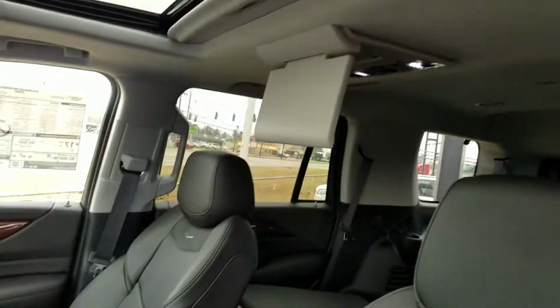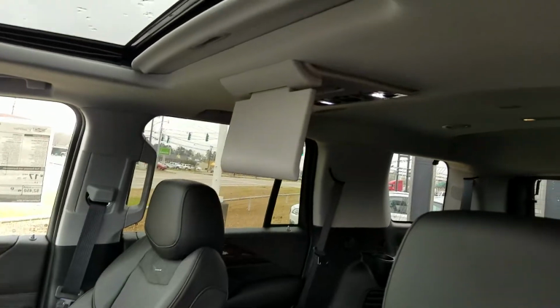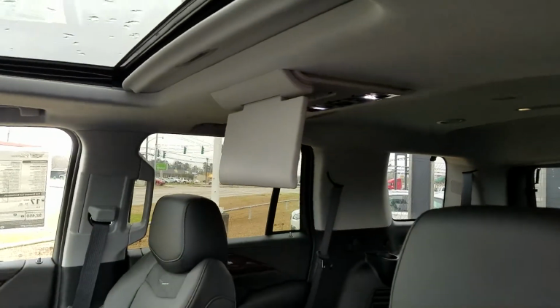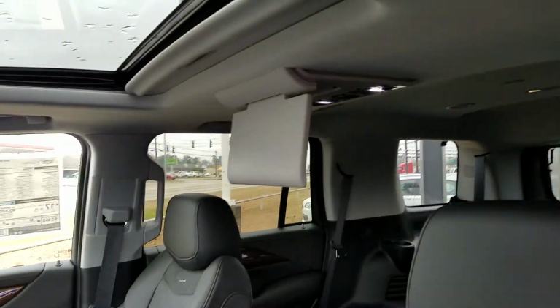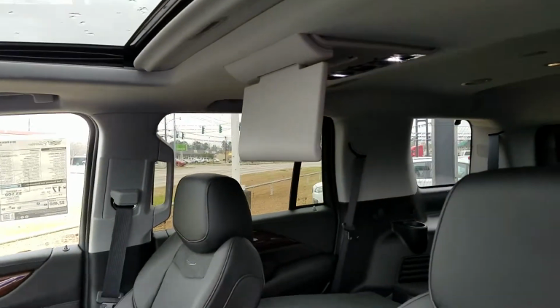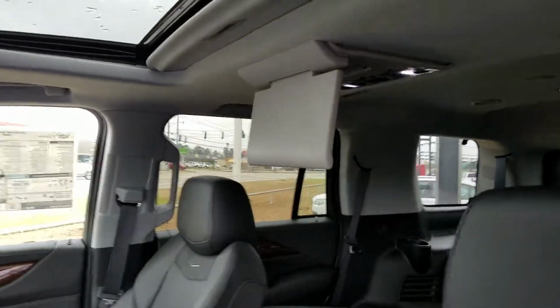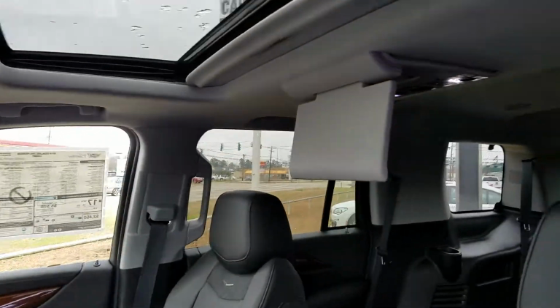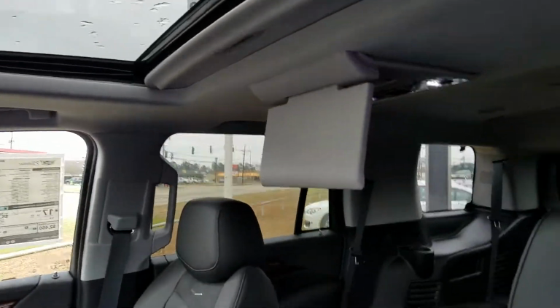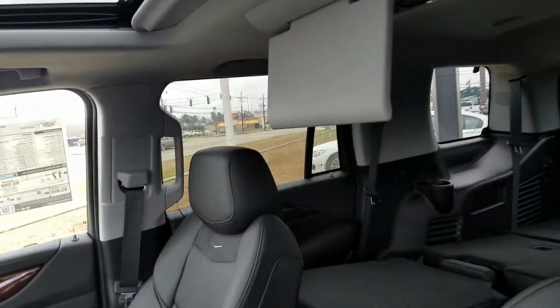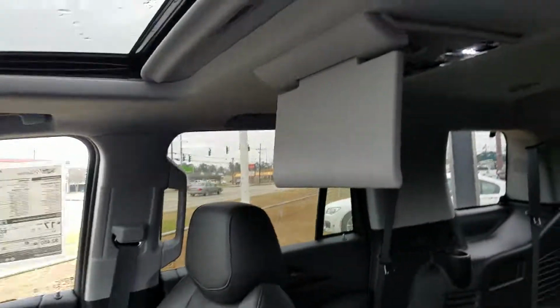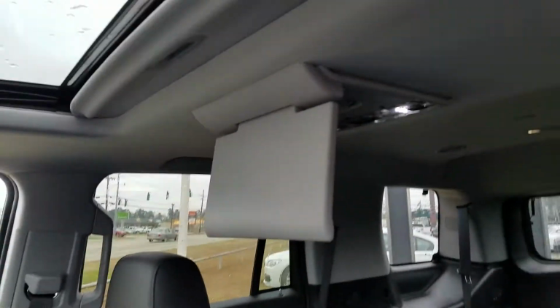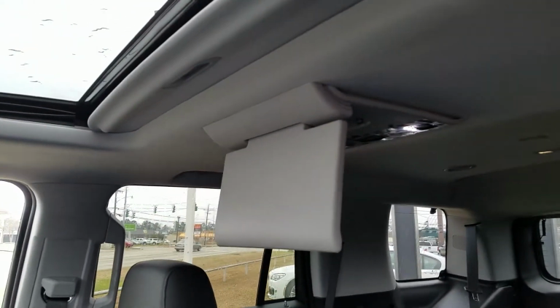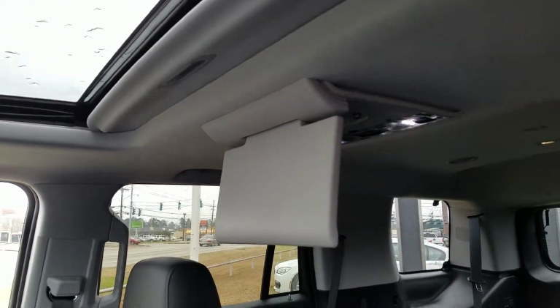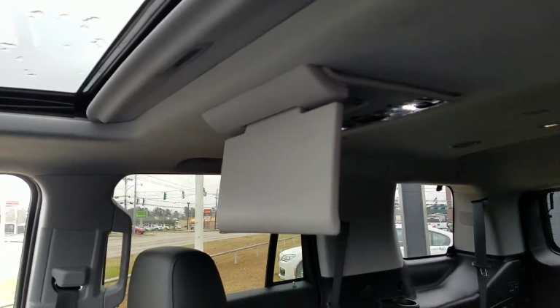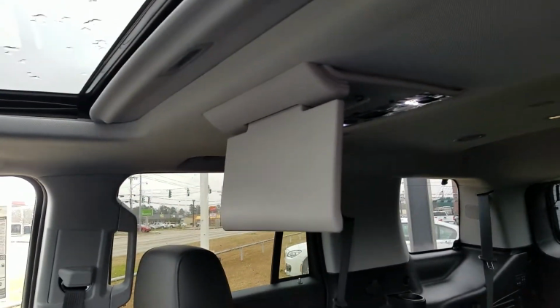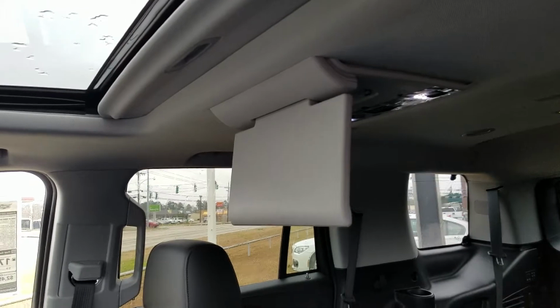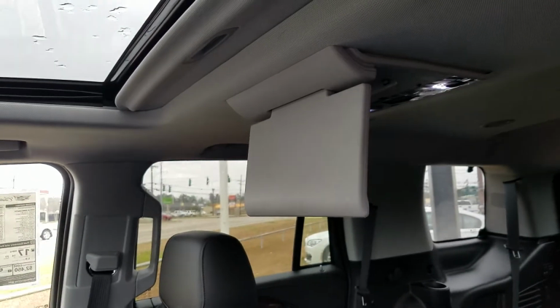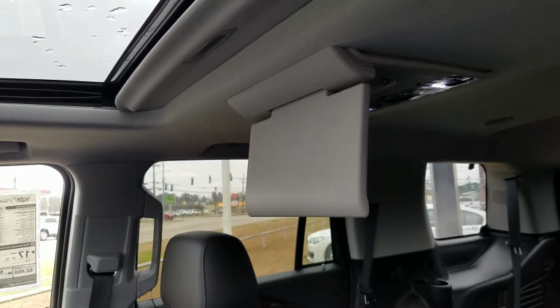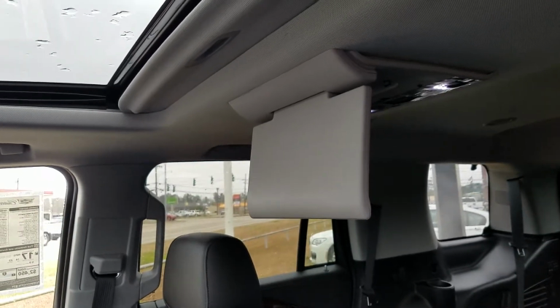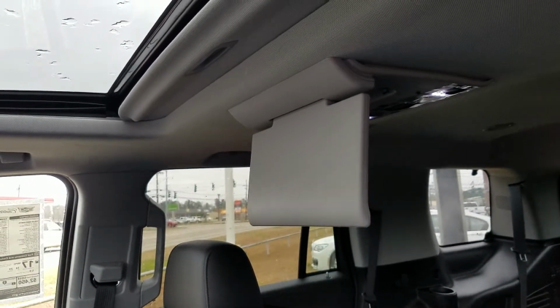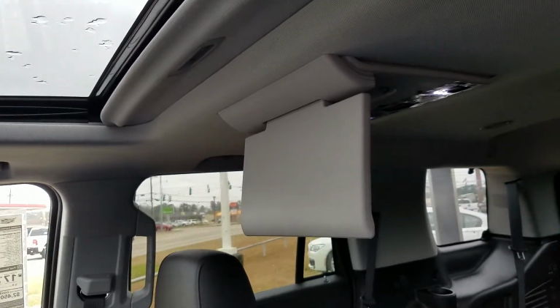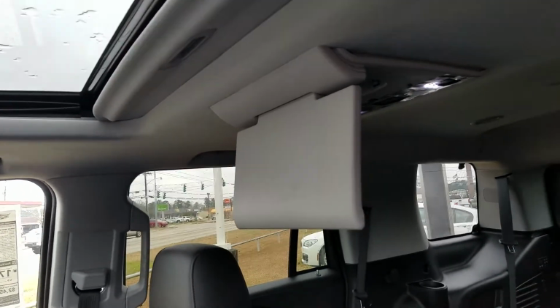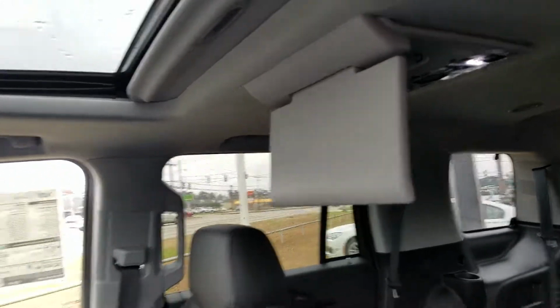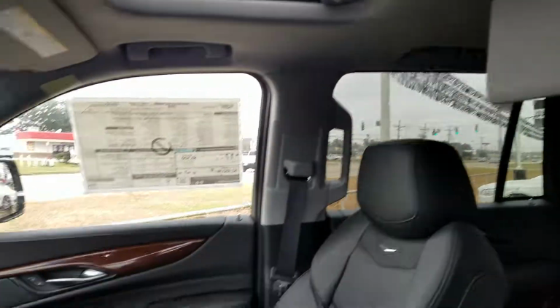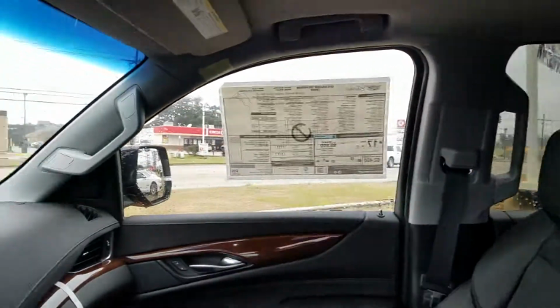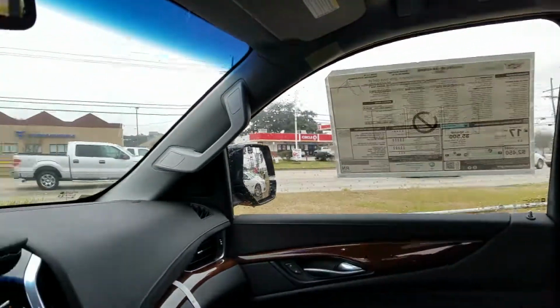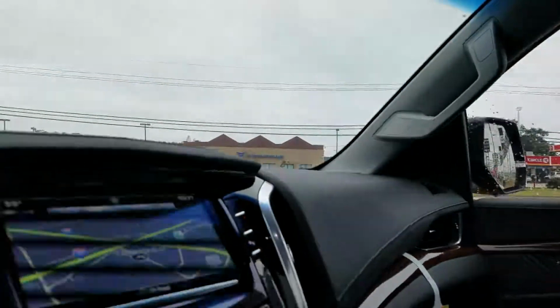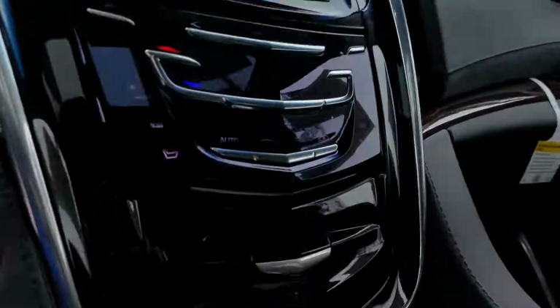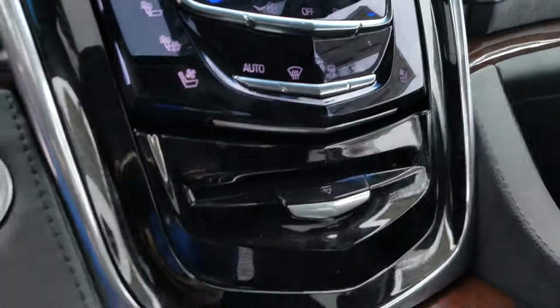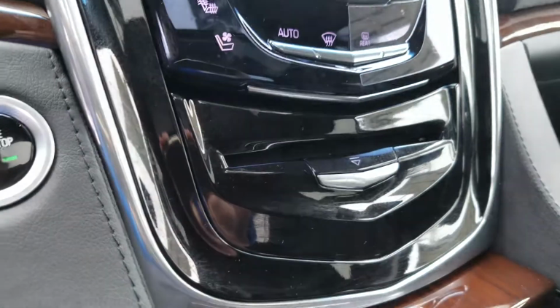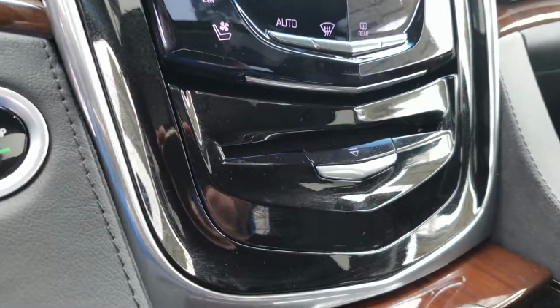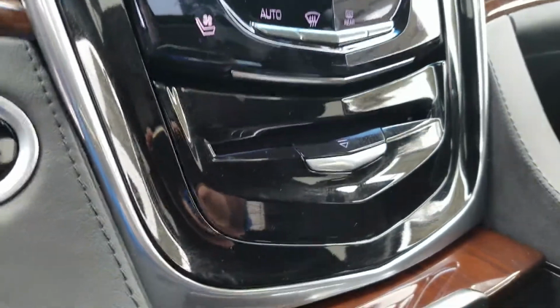The rear seat entertainment did change last year in 2017 — you can actually bring footage from your mobile device, tablet, or iPad to the screen. You don't have to rely on inserting a disc in the front like the previous model.